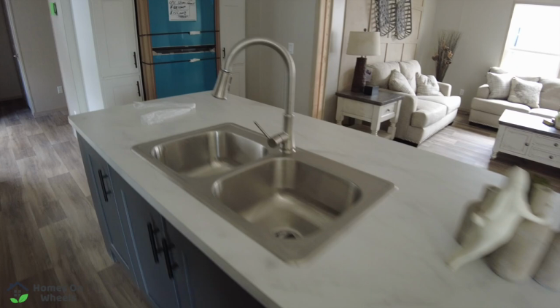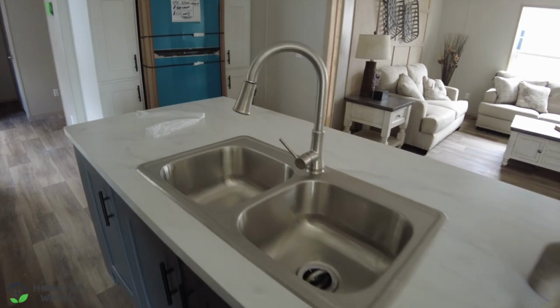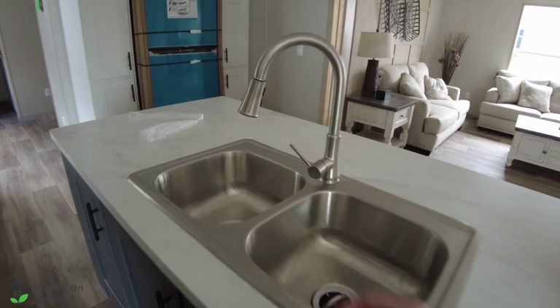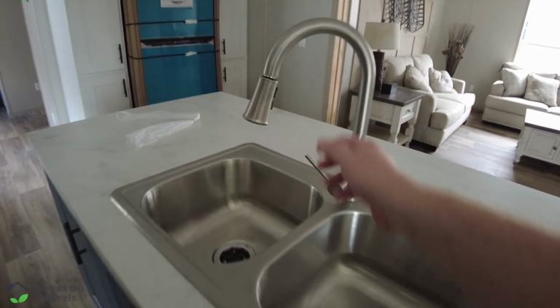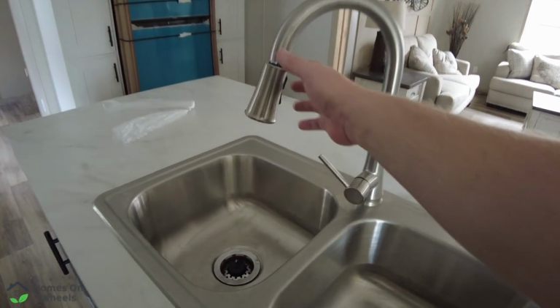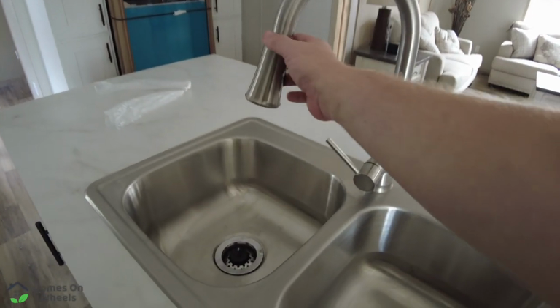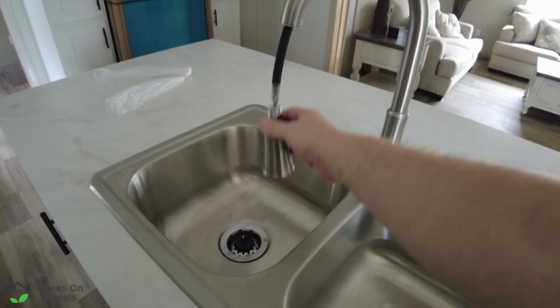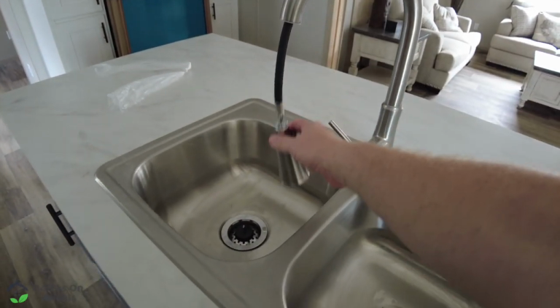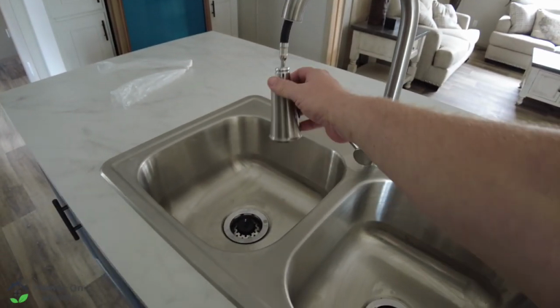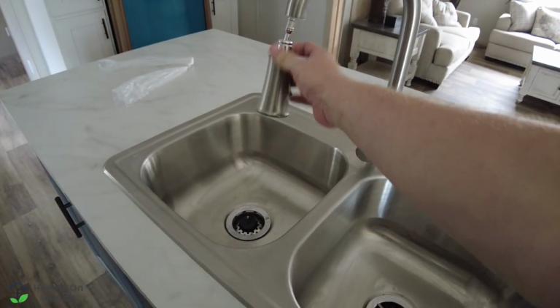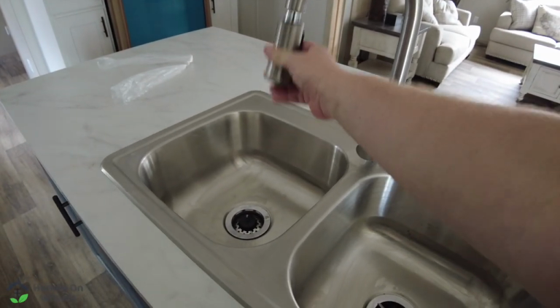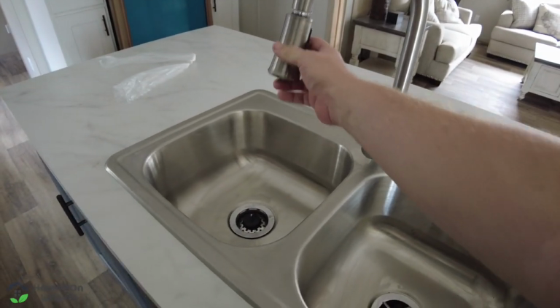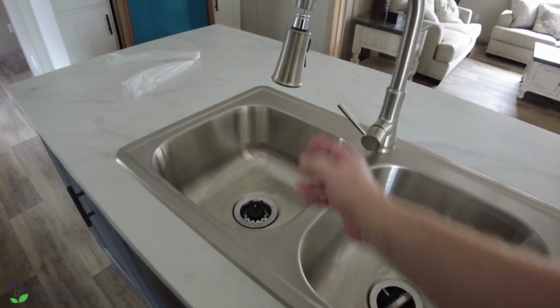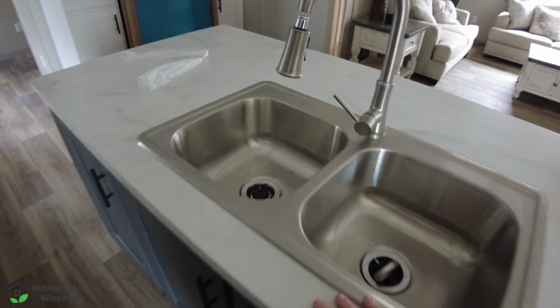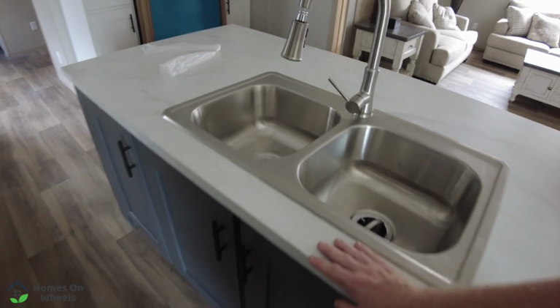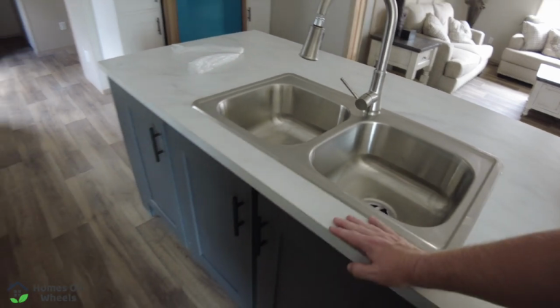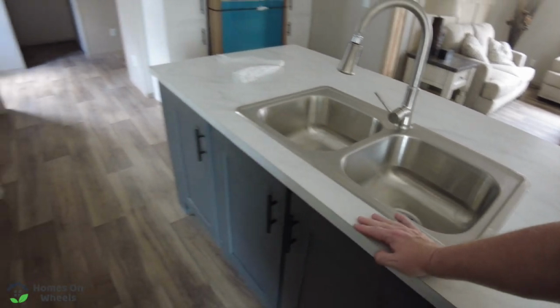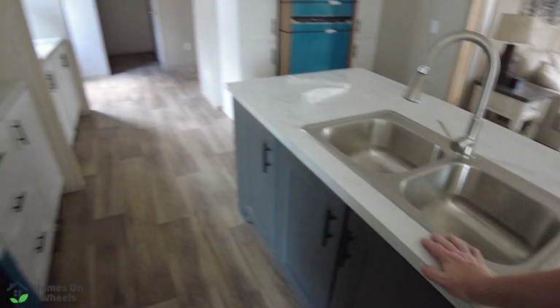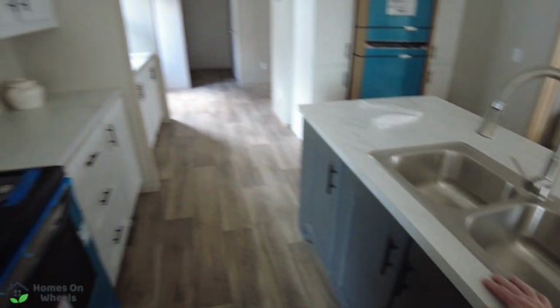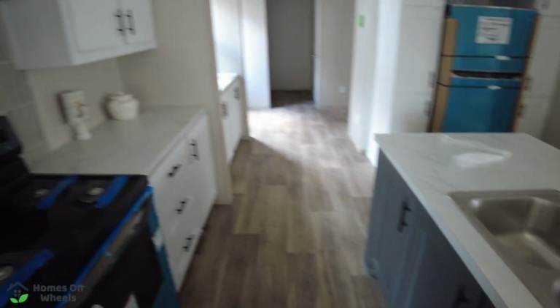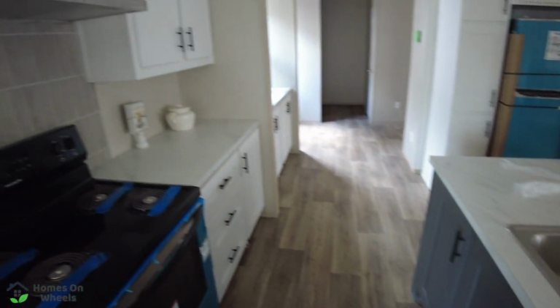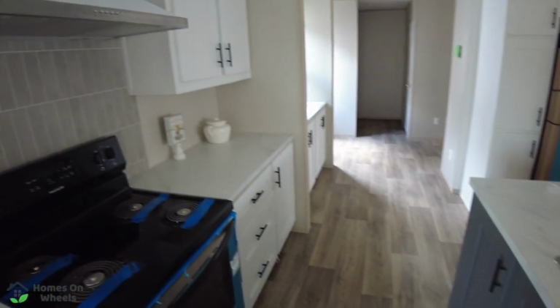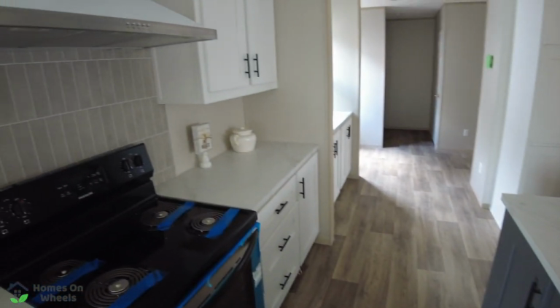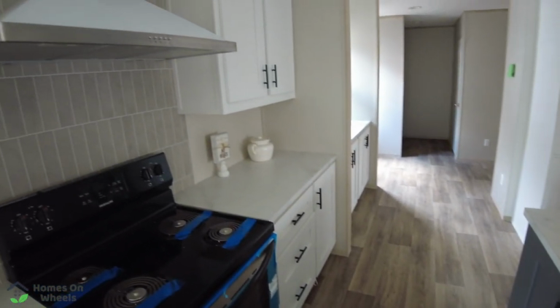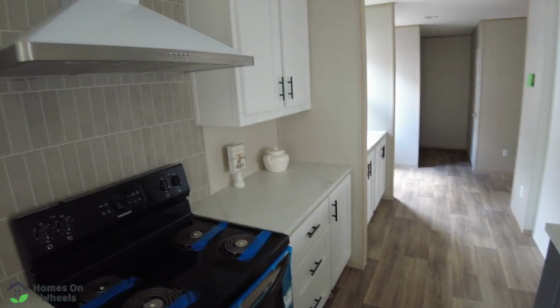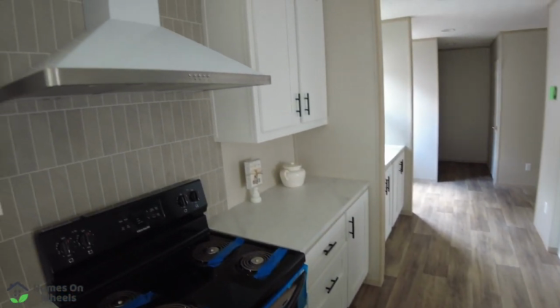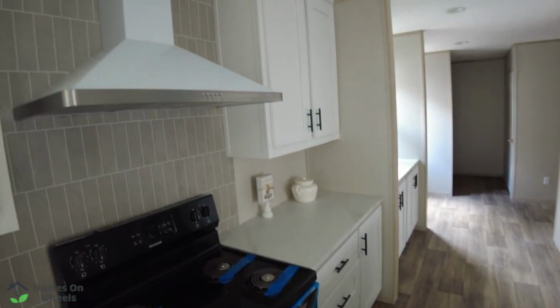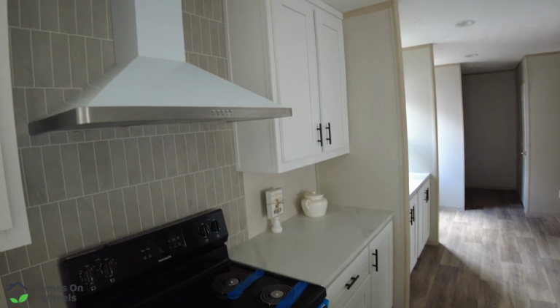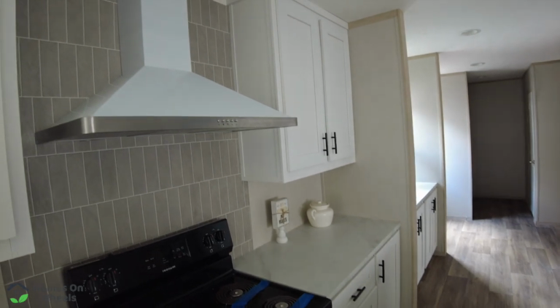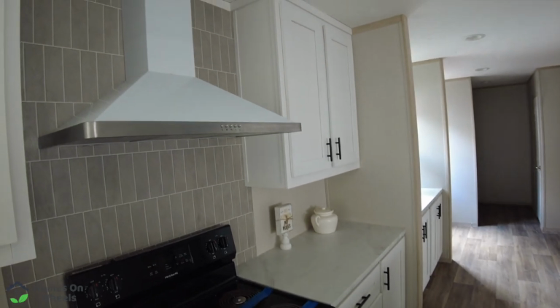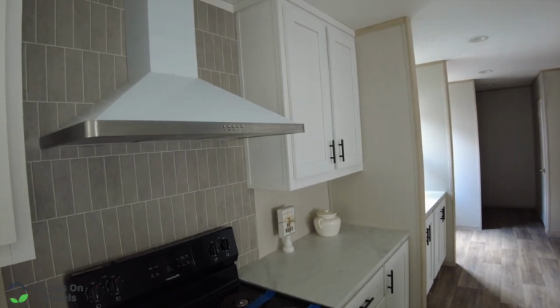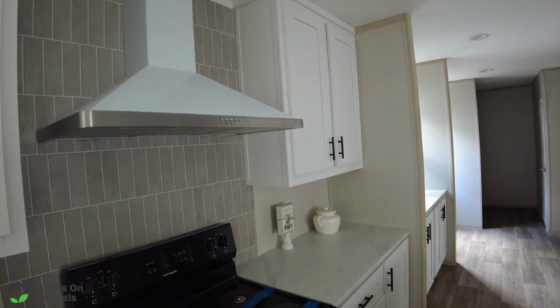And if you look right here to the right of the sink, you do have your dishwasher and storage underneath your sink. And of course we've got to check — yep, it pulls down. So it passed in that regard. Now you have your hood overhead to get rid of all of your smoke when you're cooking.